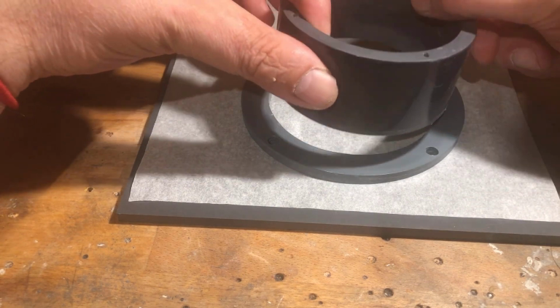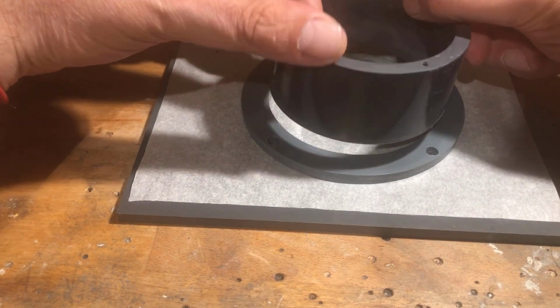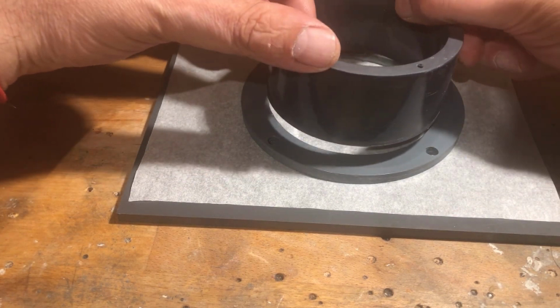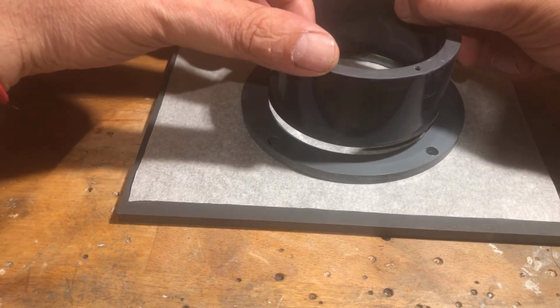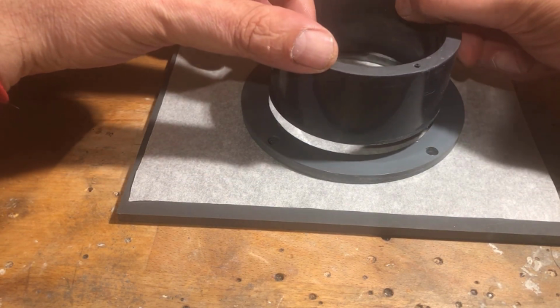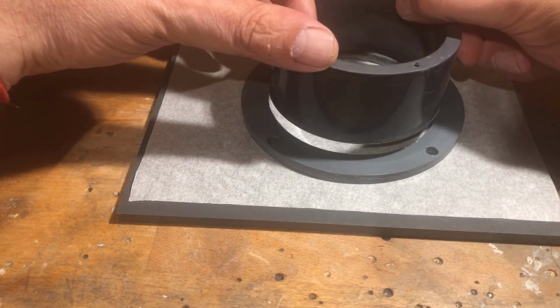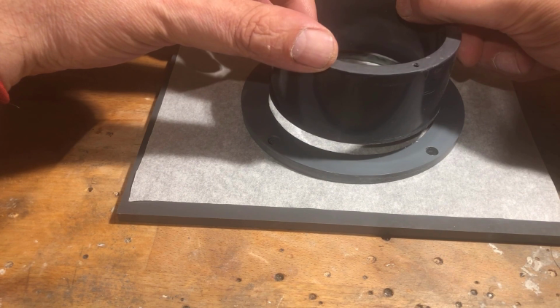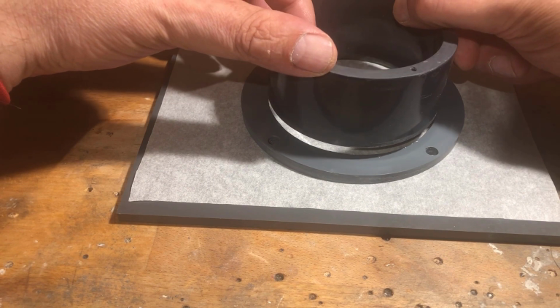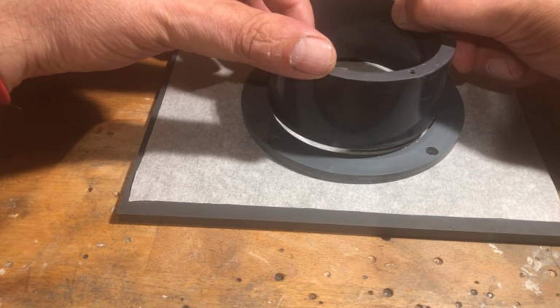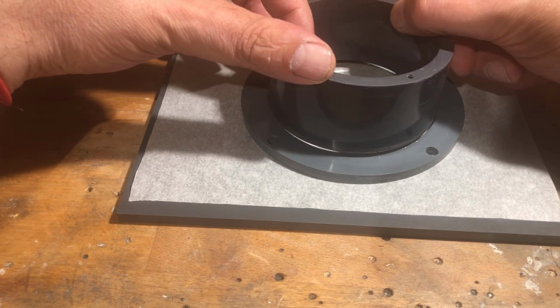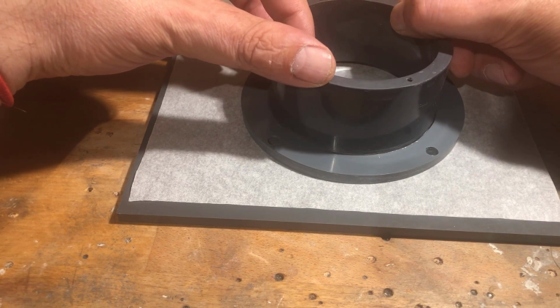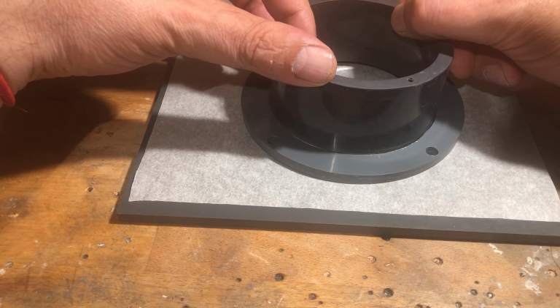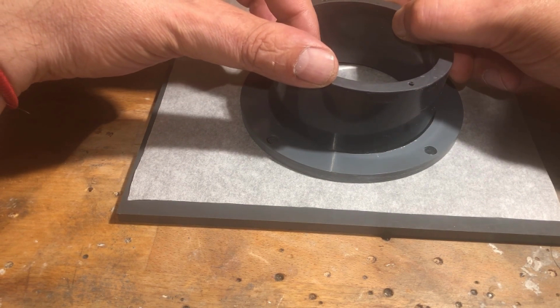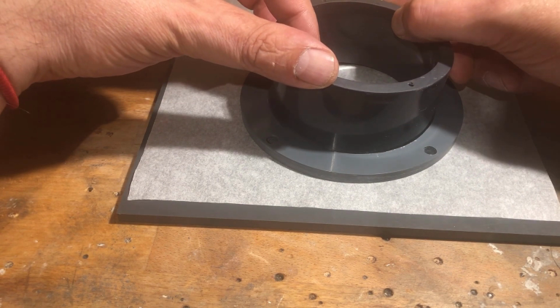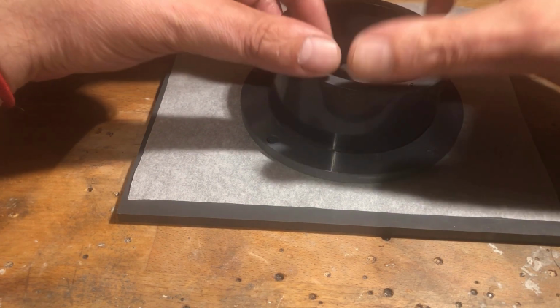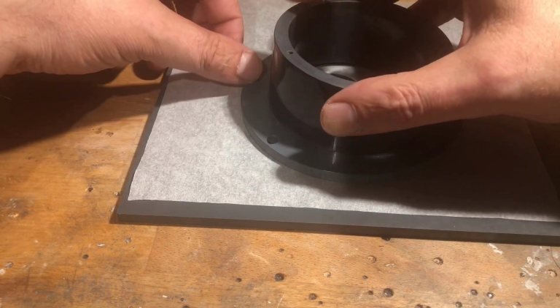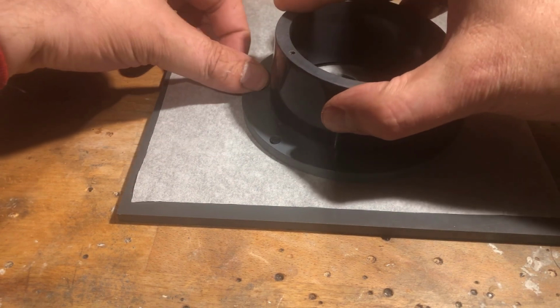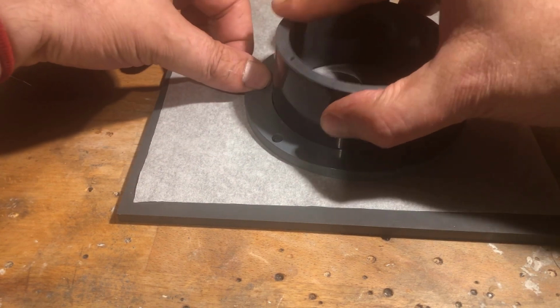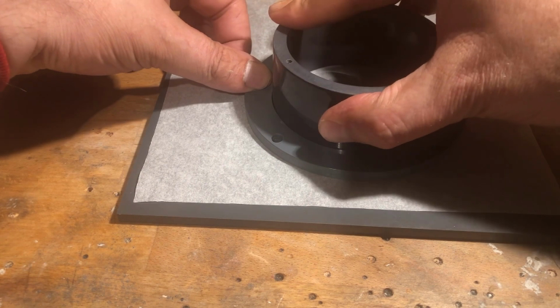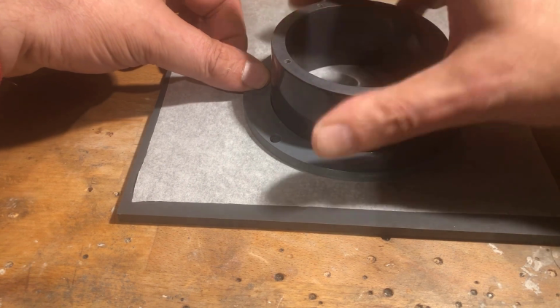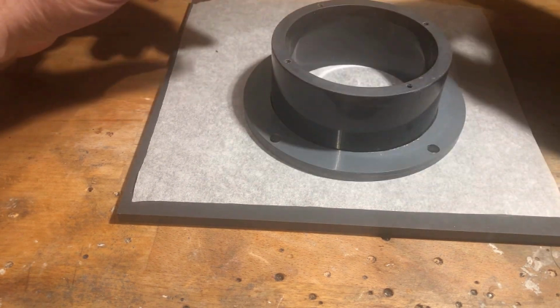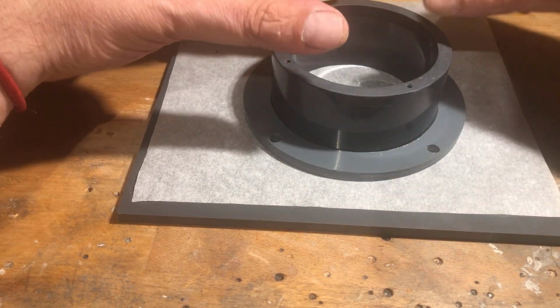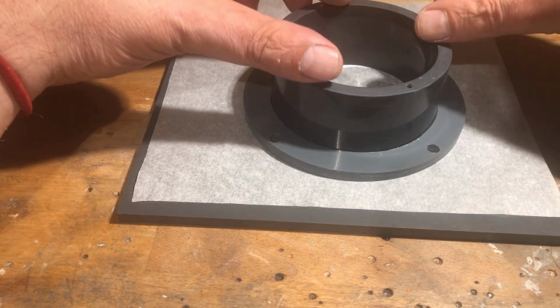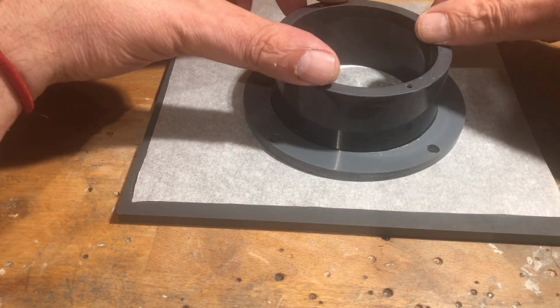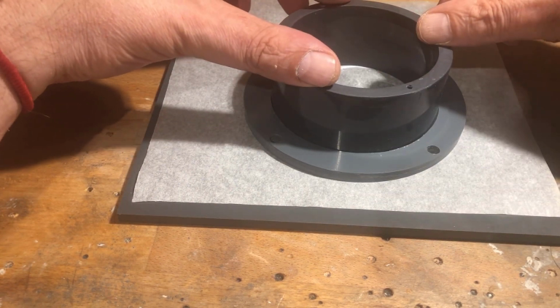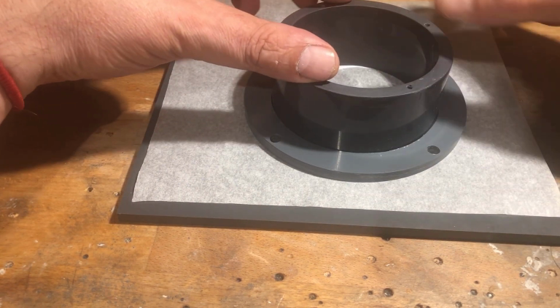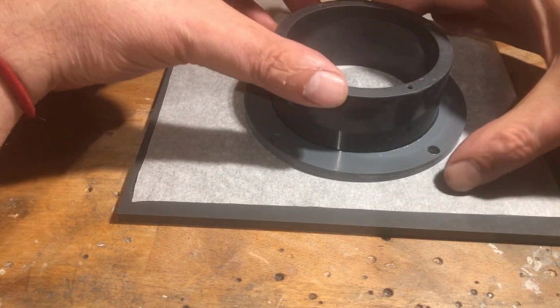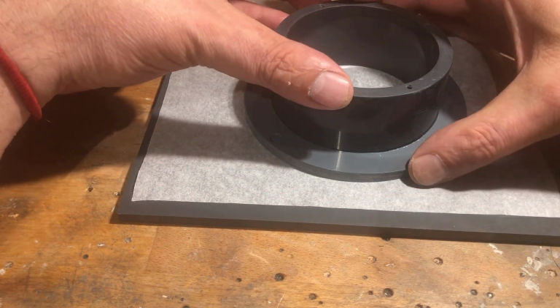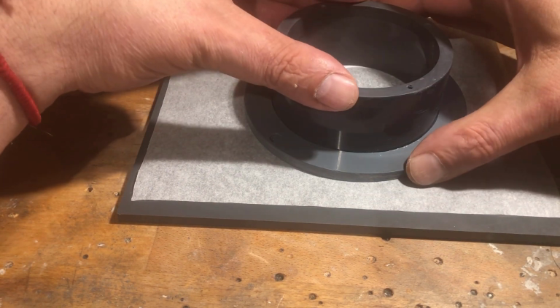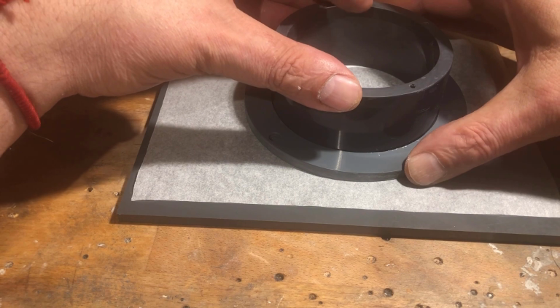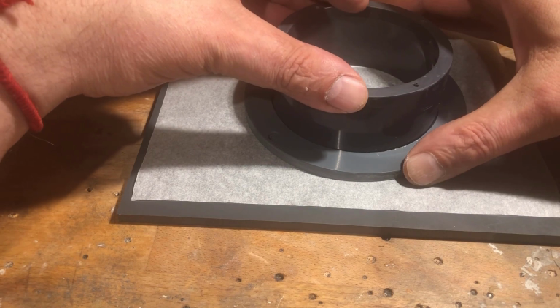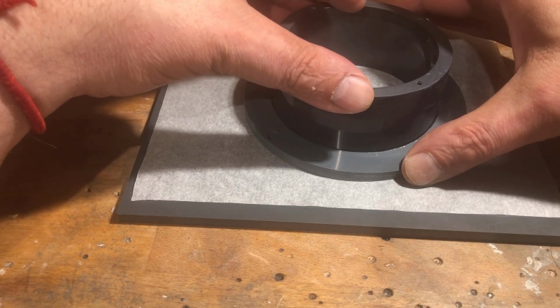I use non-stick baking paper as a support surface when gluing. The 2 component epoxy I use takes 12 hours to cure completely.